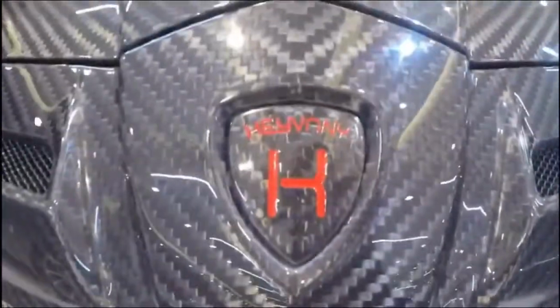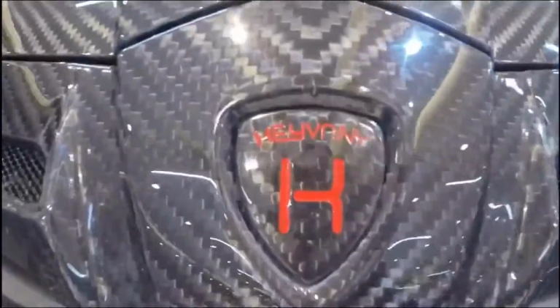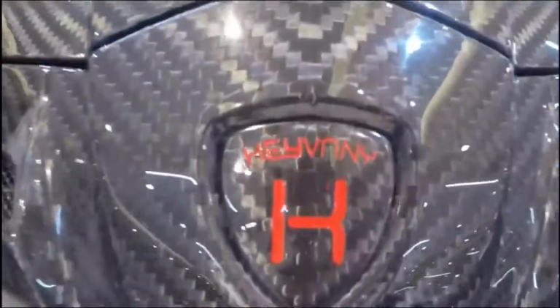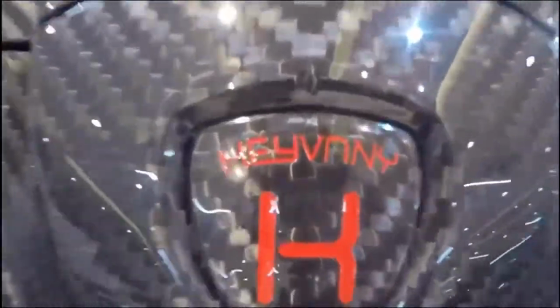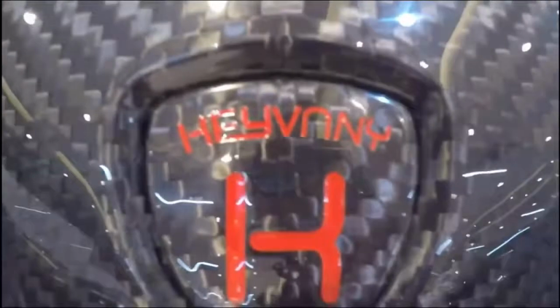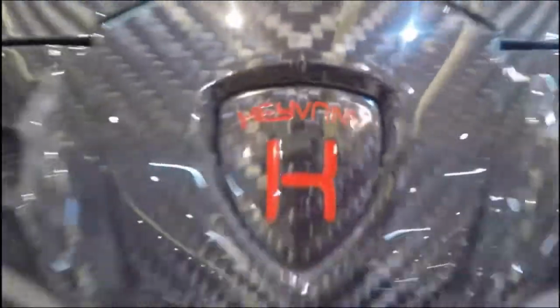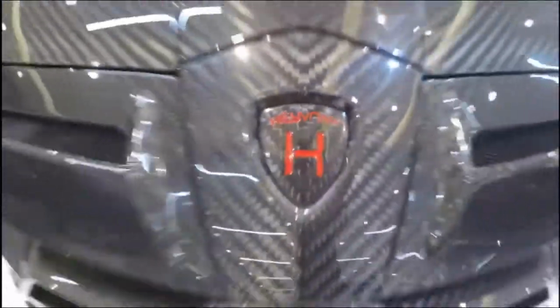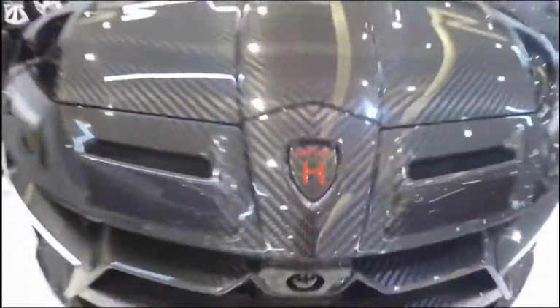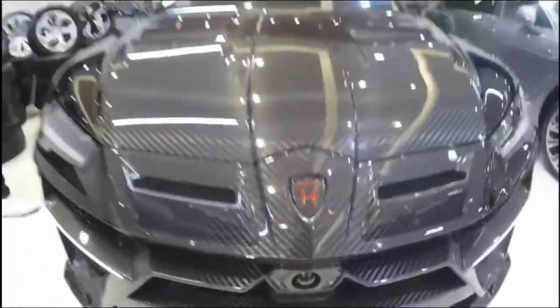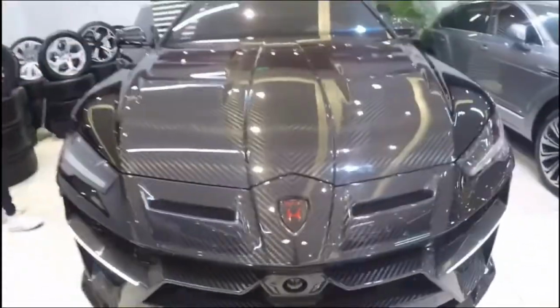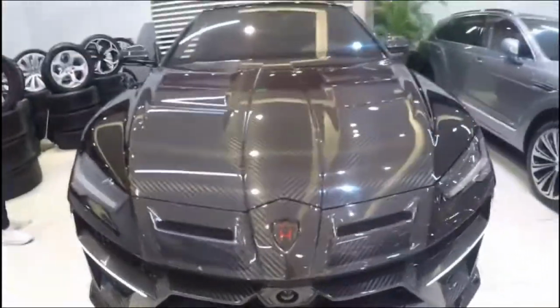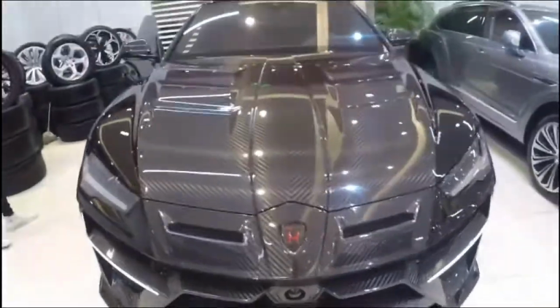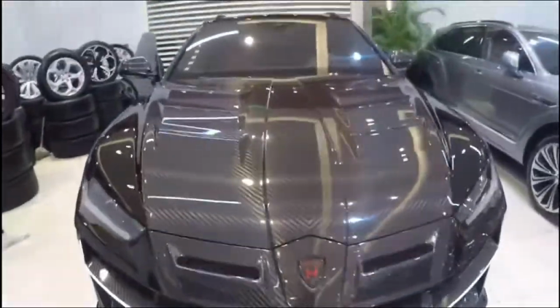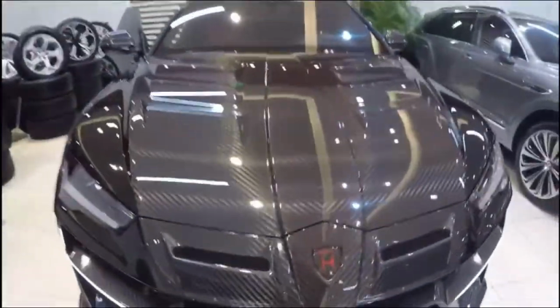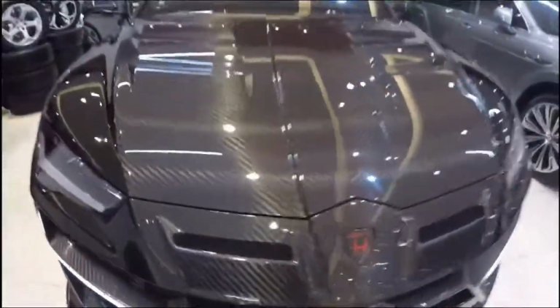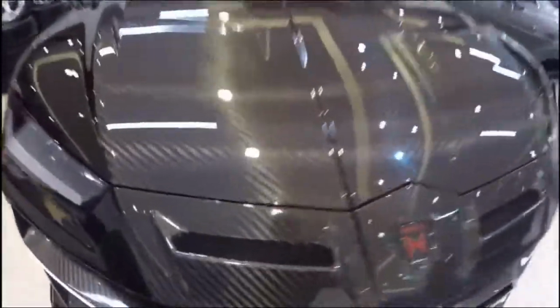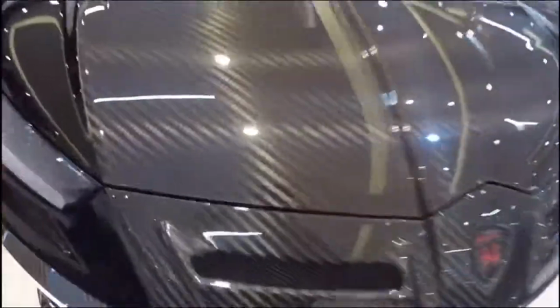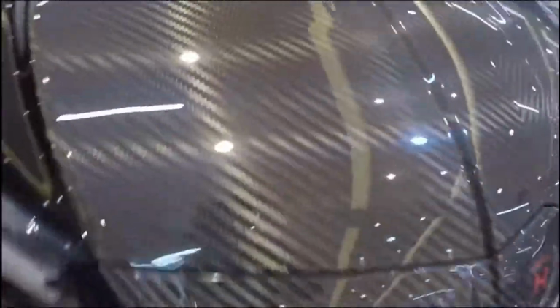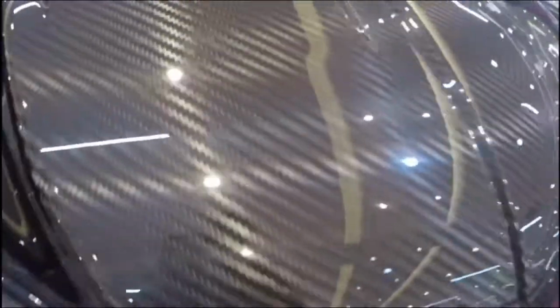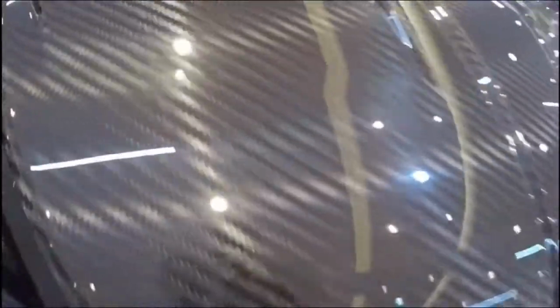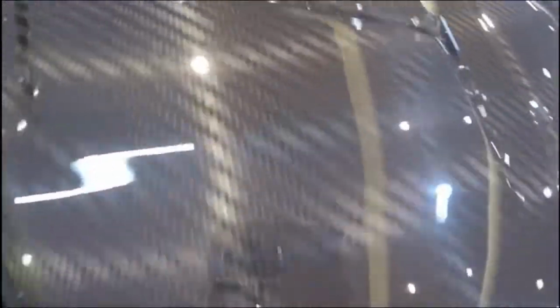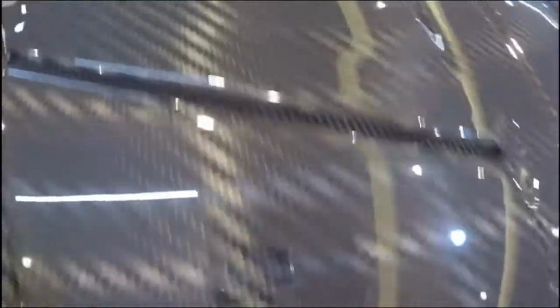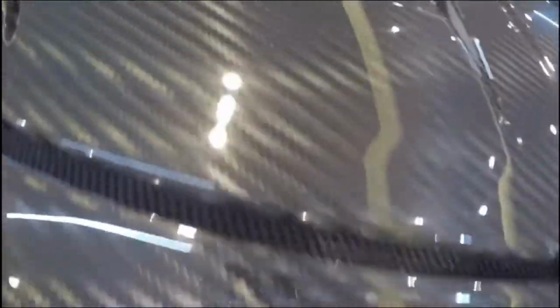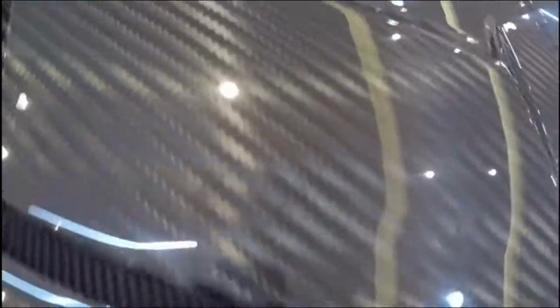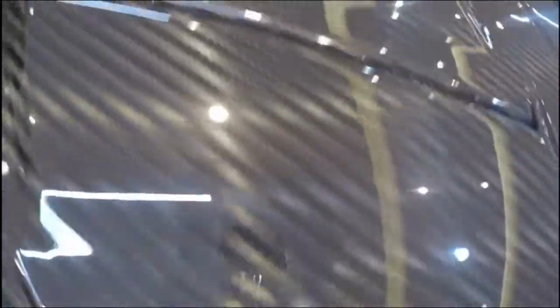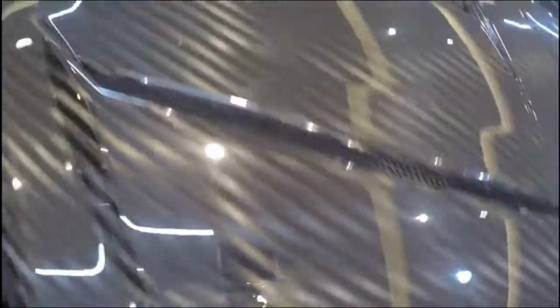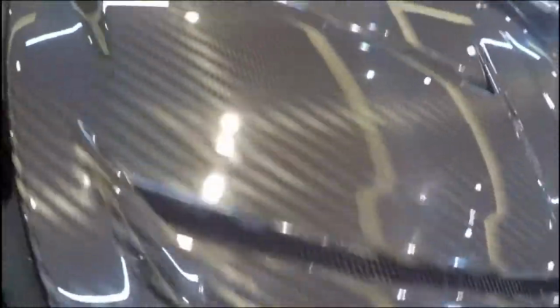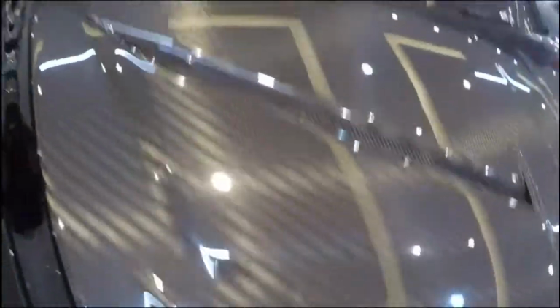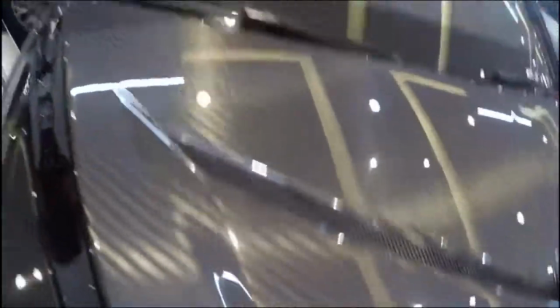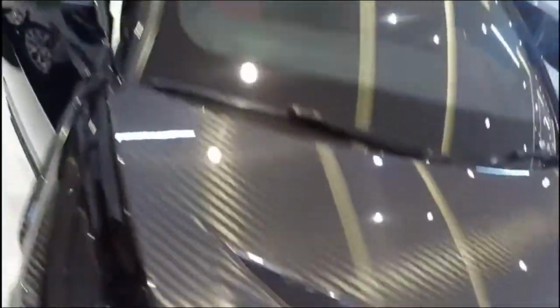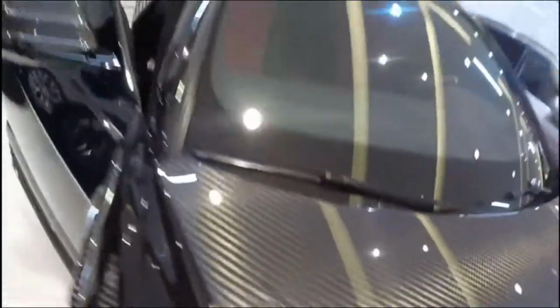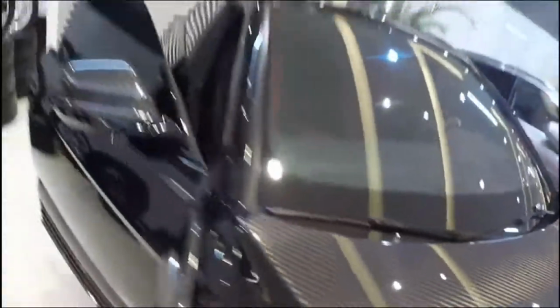This is the Lamborghini Urus First Edition. This is a very, very specific edition, guys — it's not happening every day.